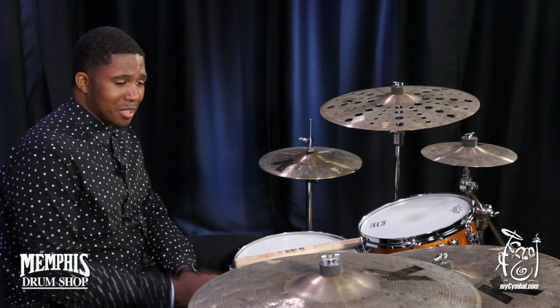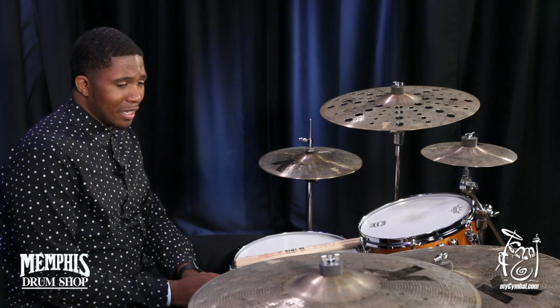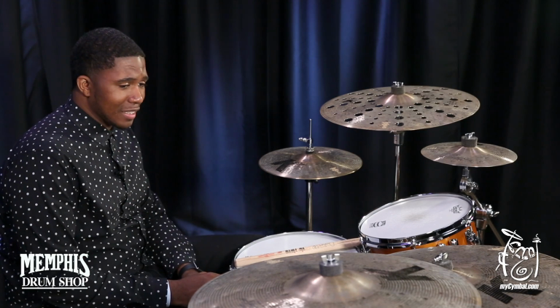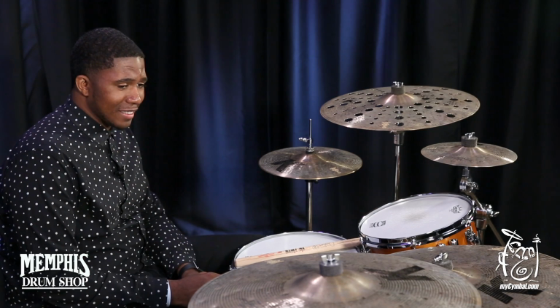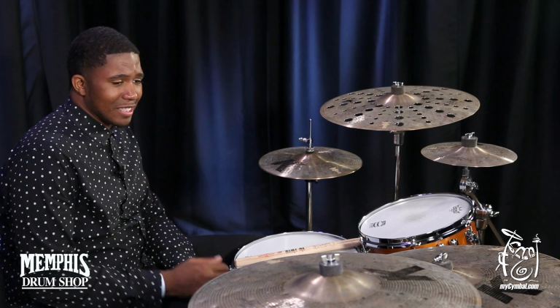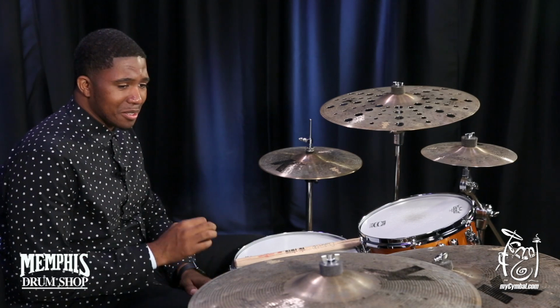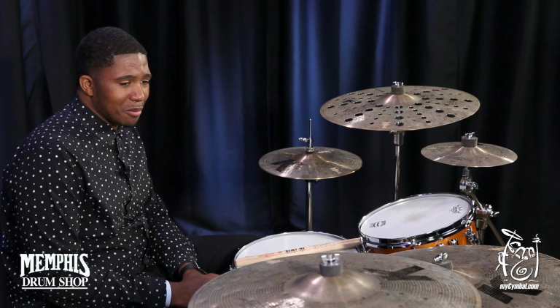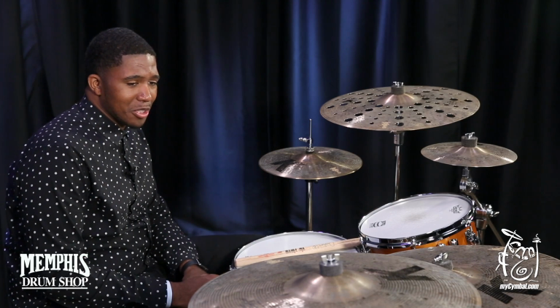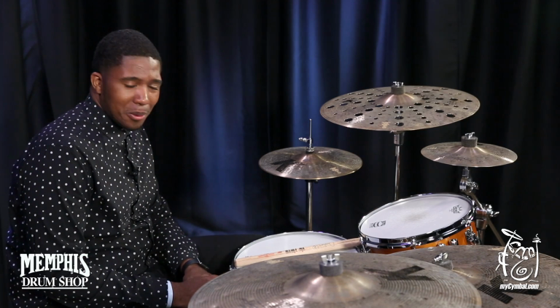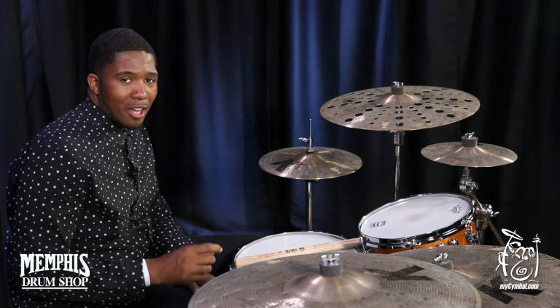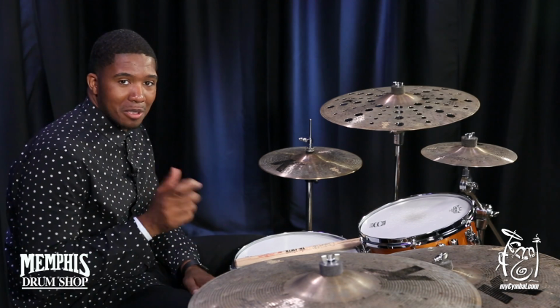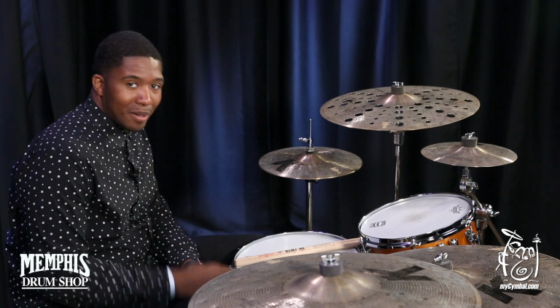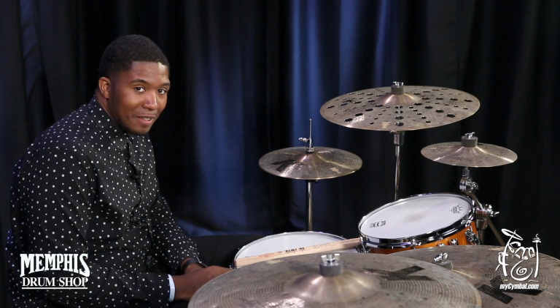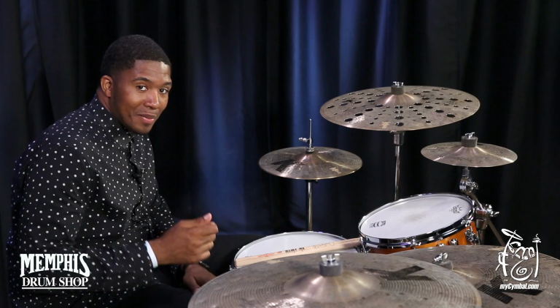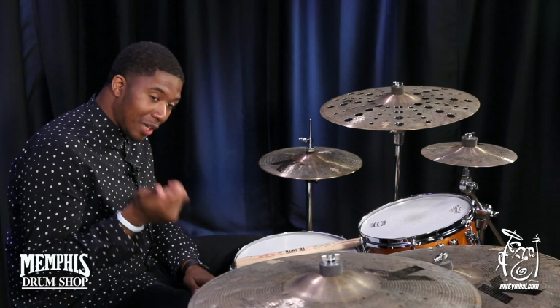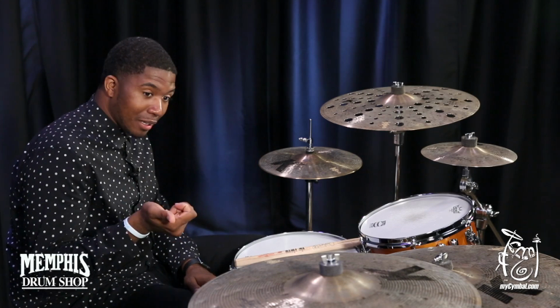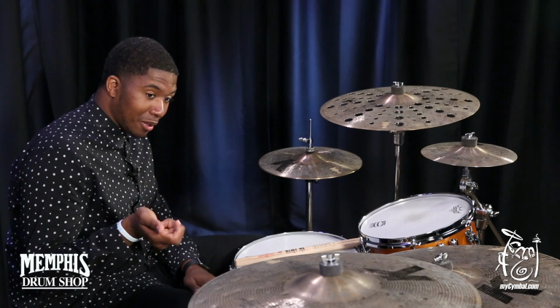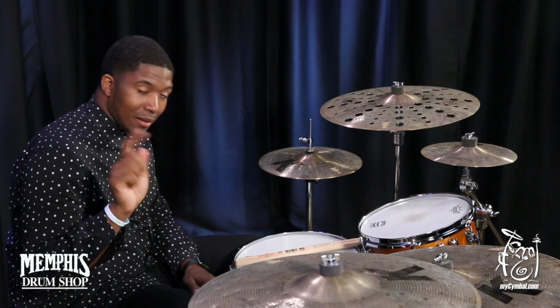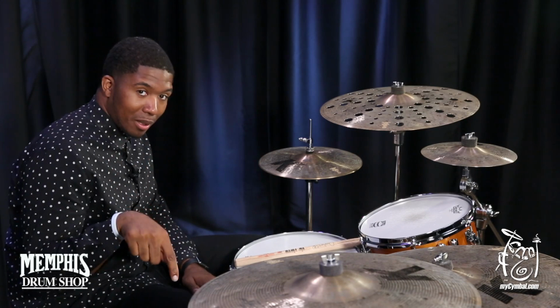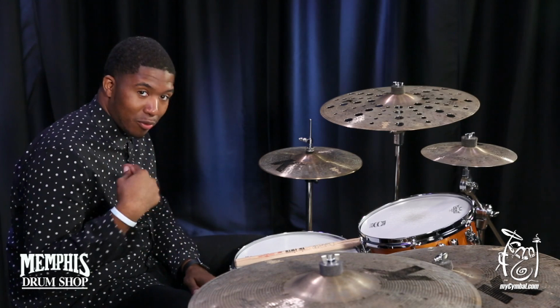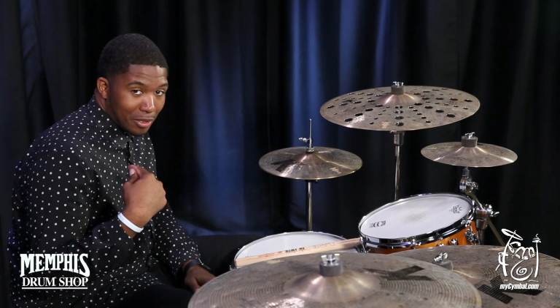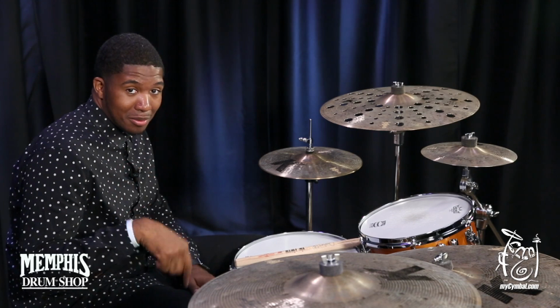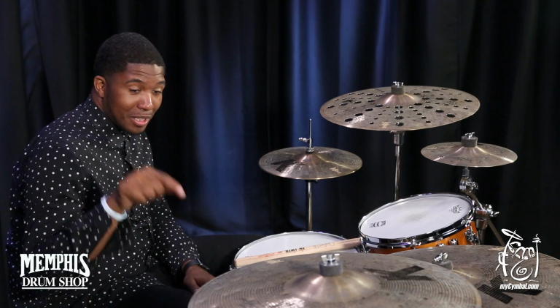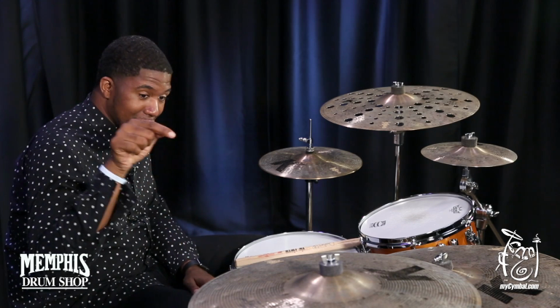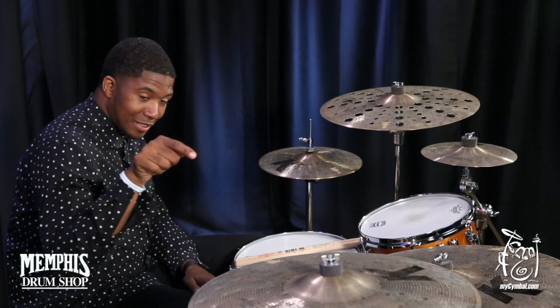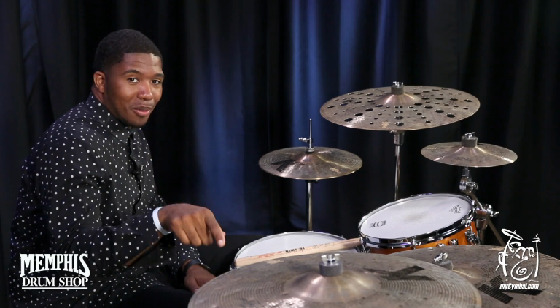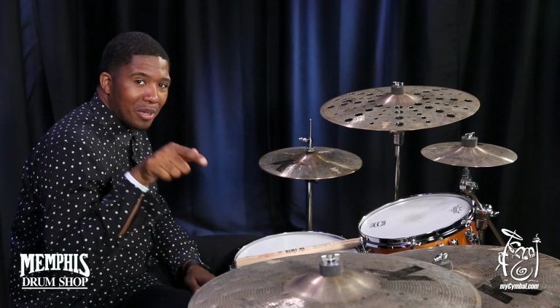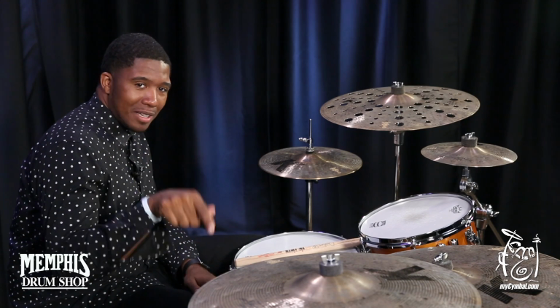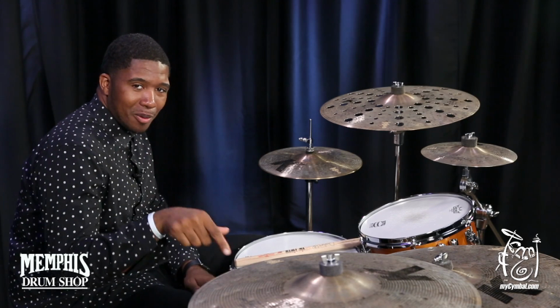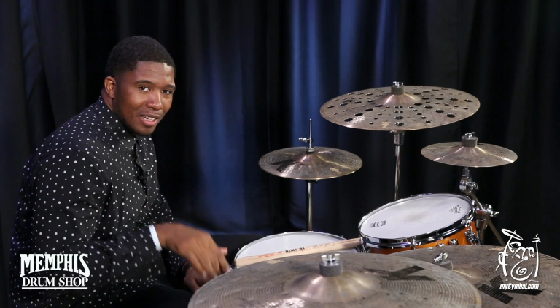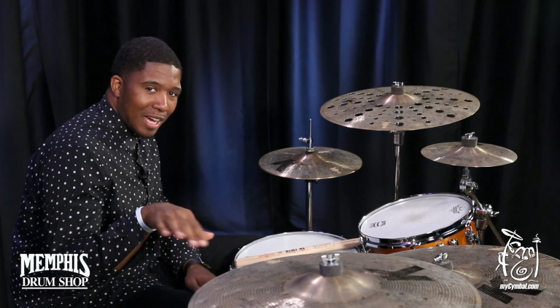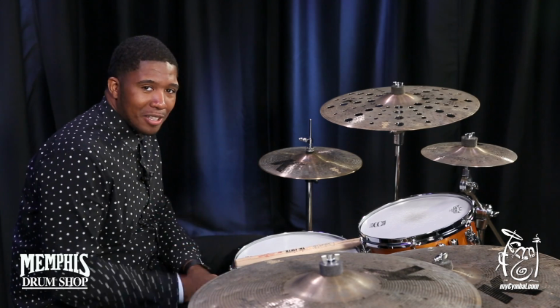I mean, it's just an awesome symbol to use, an awesome symbol to play. You guys ought to get one, I'm telling you. Better get it before I do. You can get this exact symbol only at mysymbol.com.